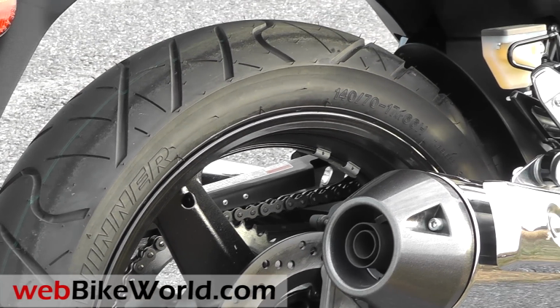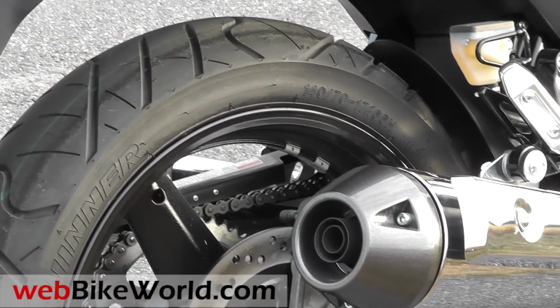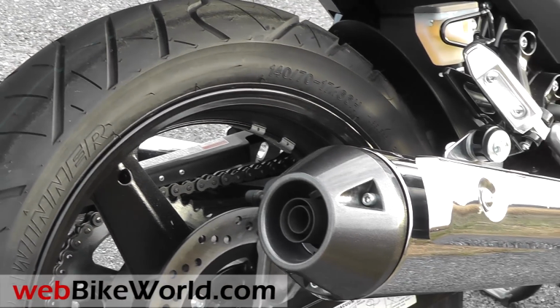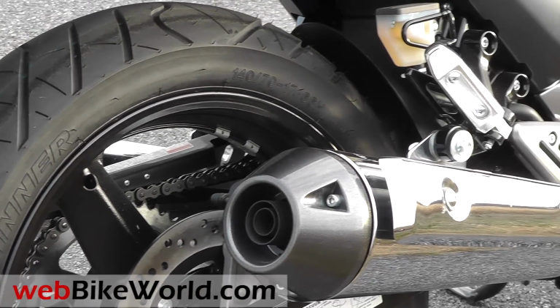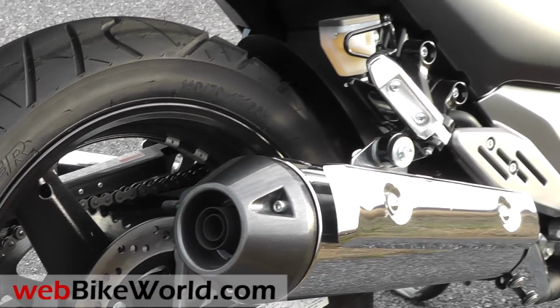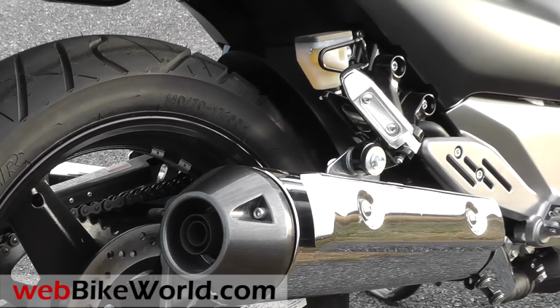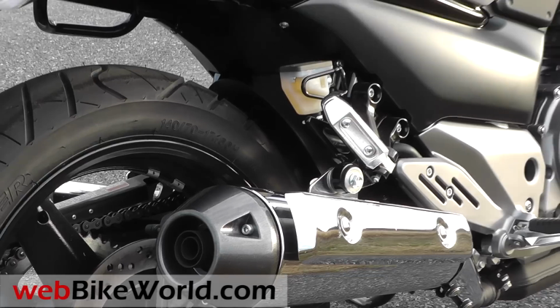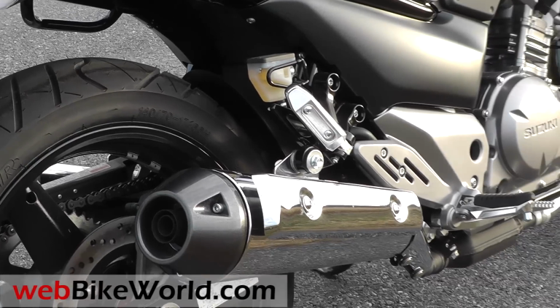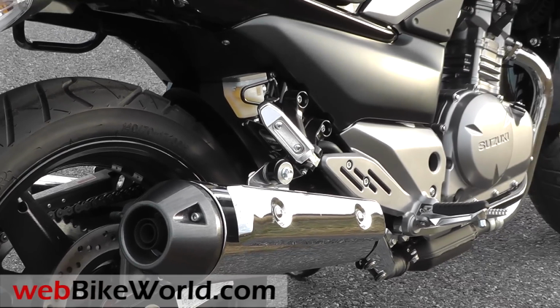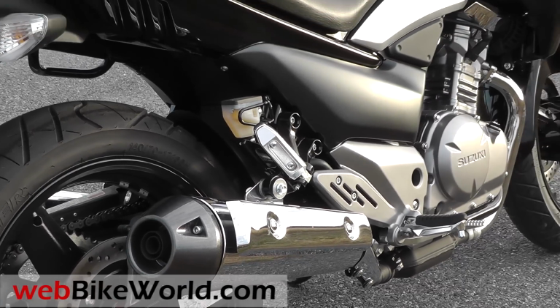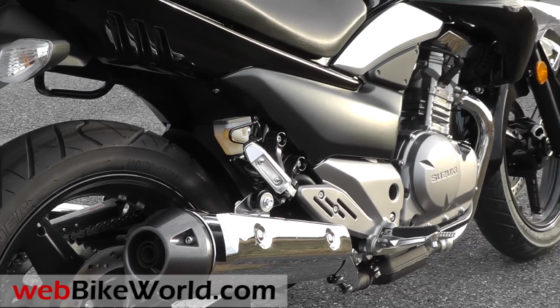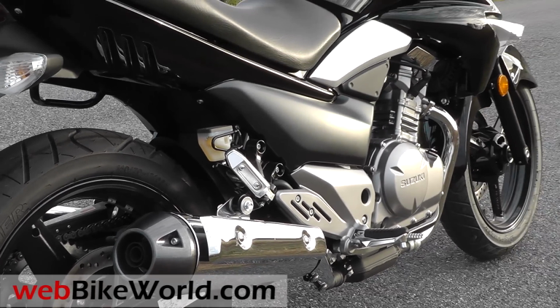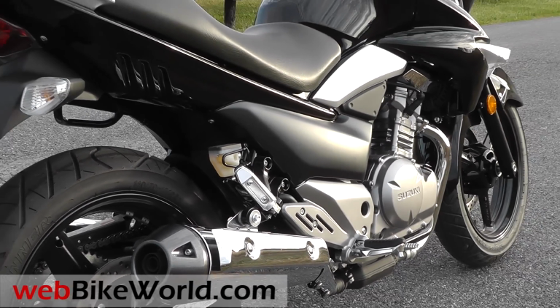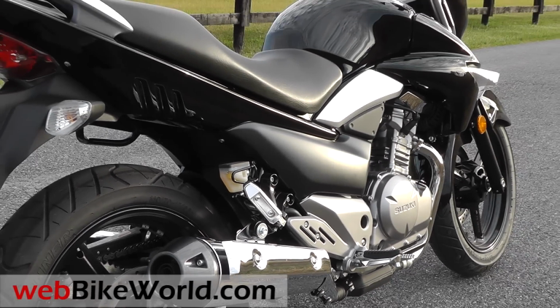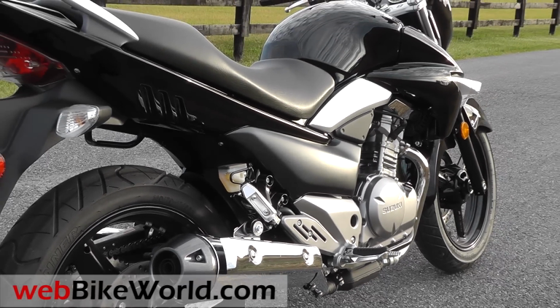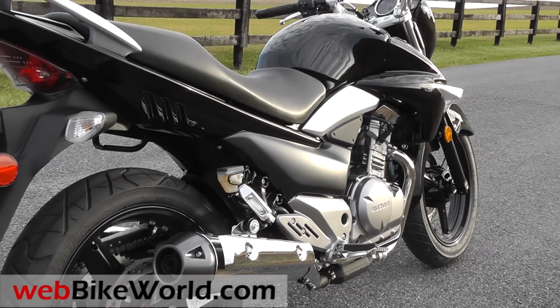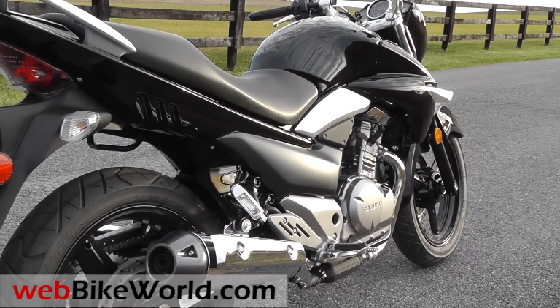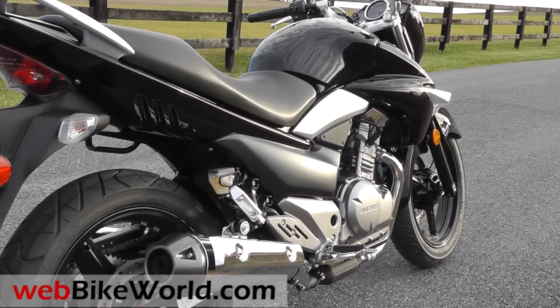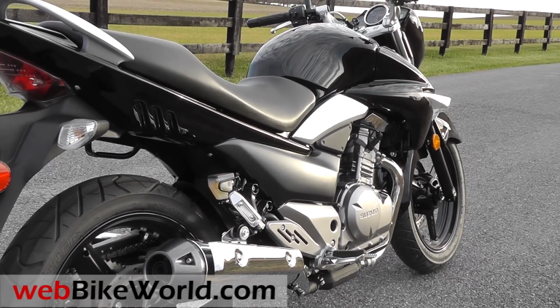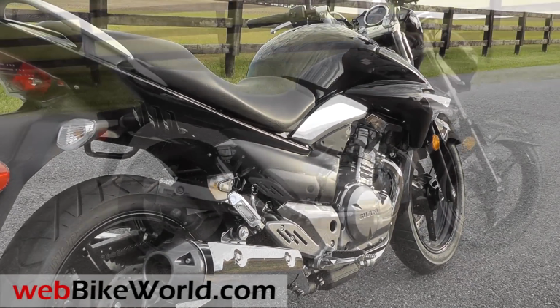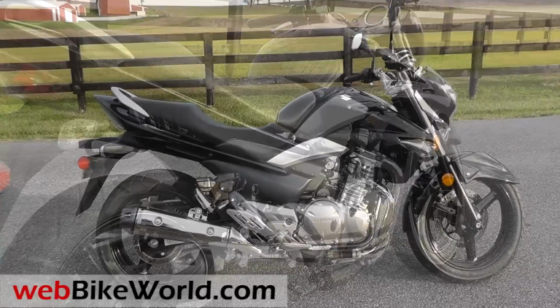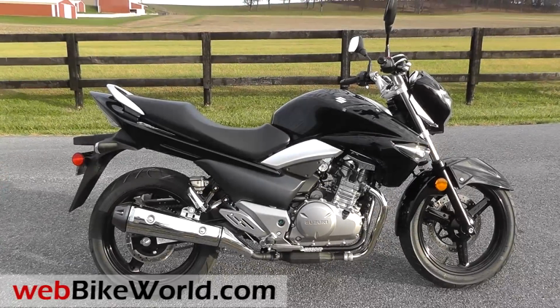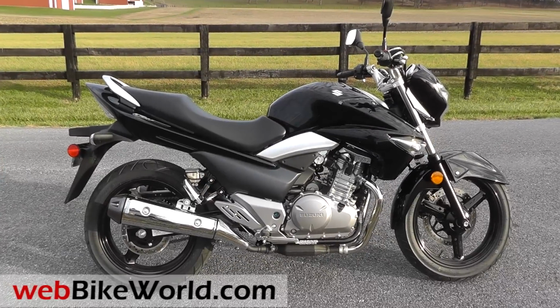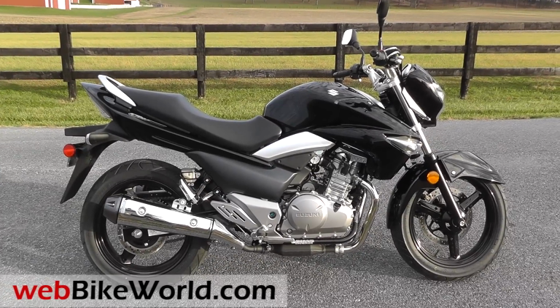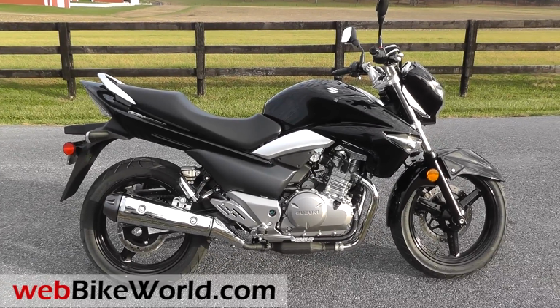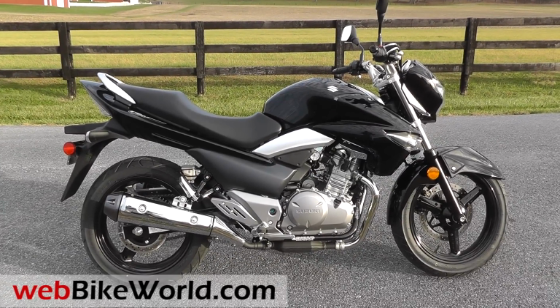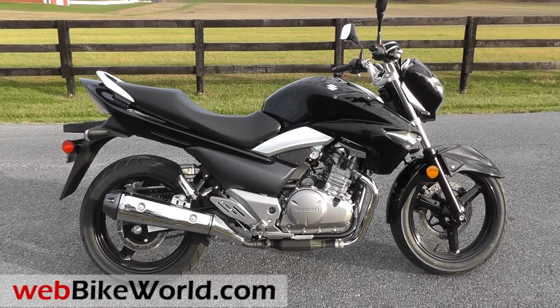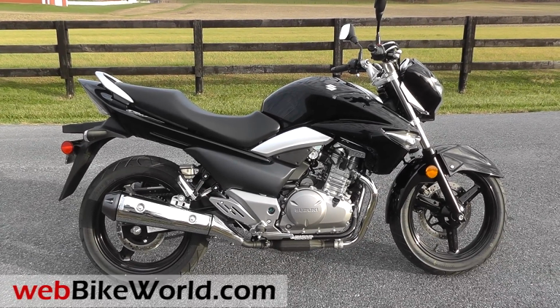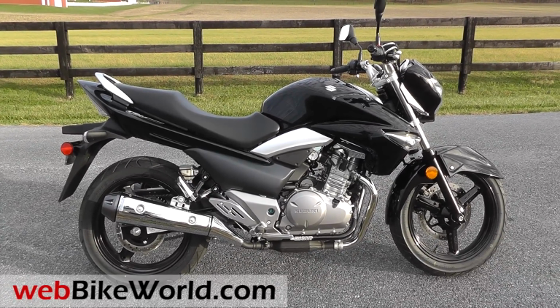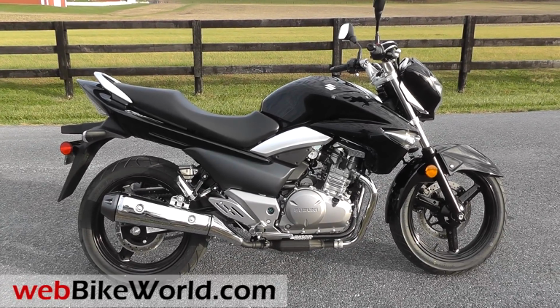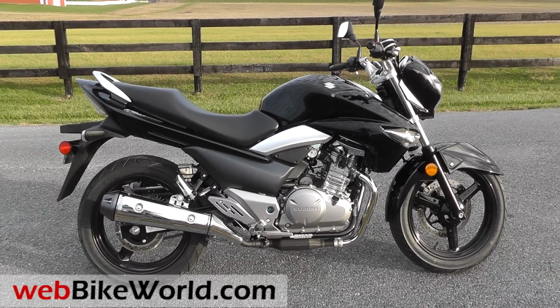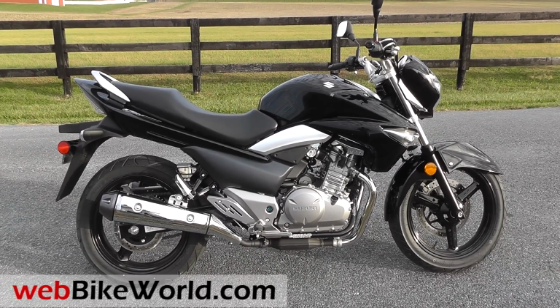So that's a quick walk-around of the new Suzuki GW250 Inazuma. For more information, photos, our GW250 blog and more, please visit webbikeworld.com. Thanks for watching!